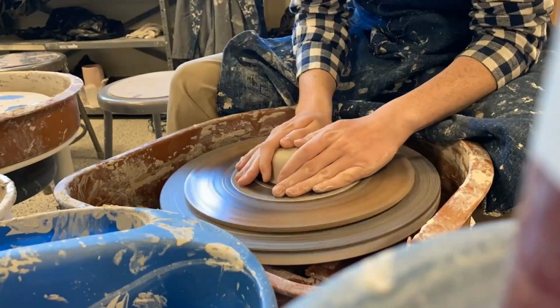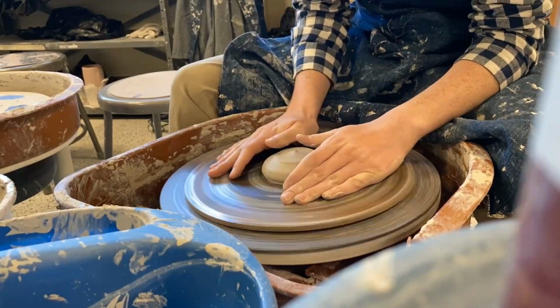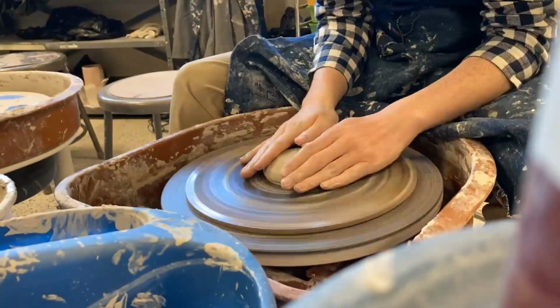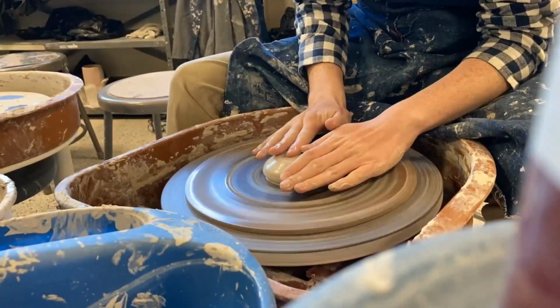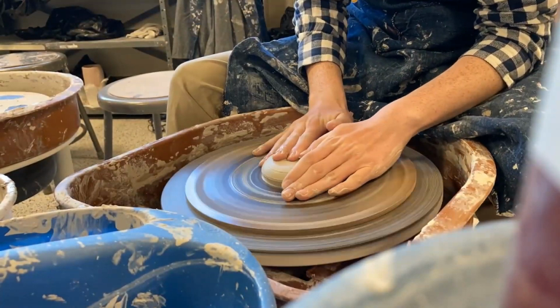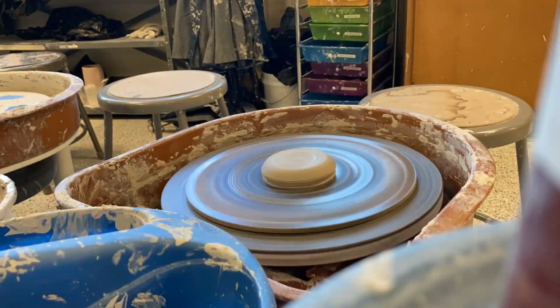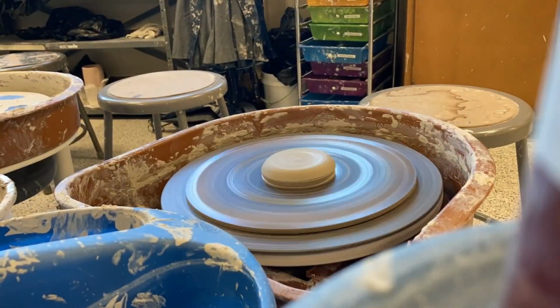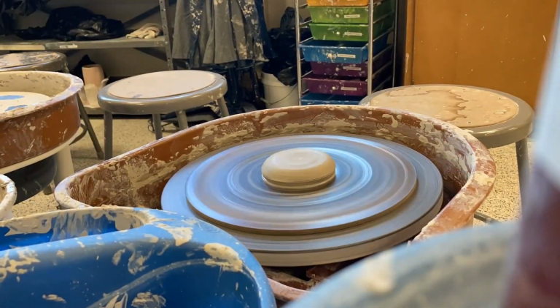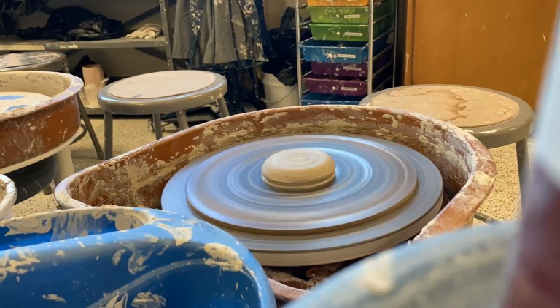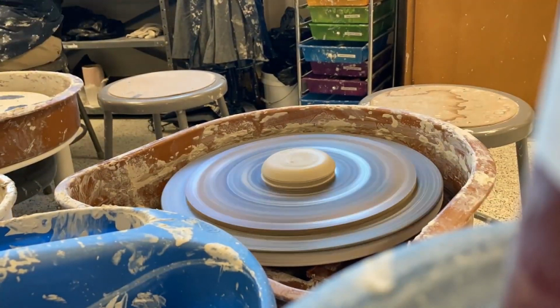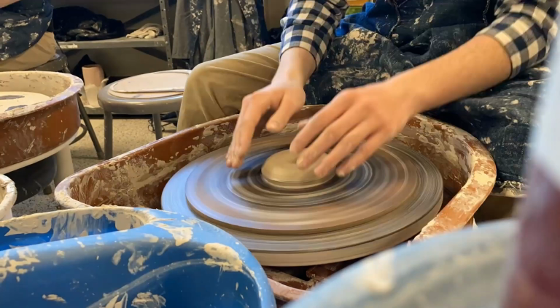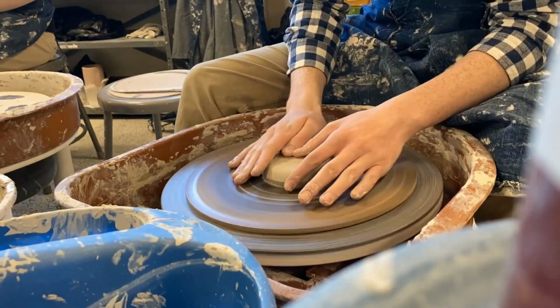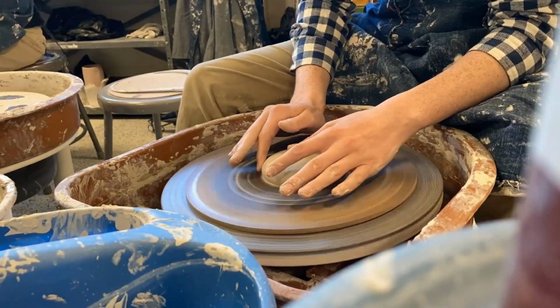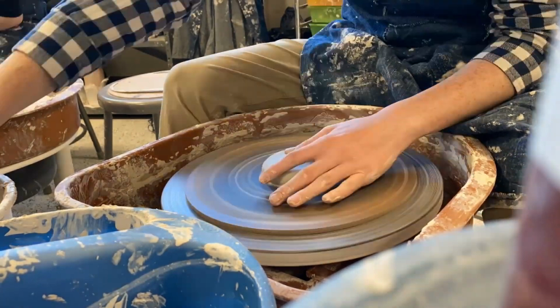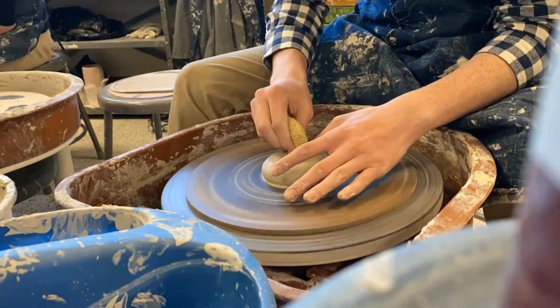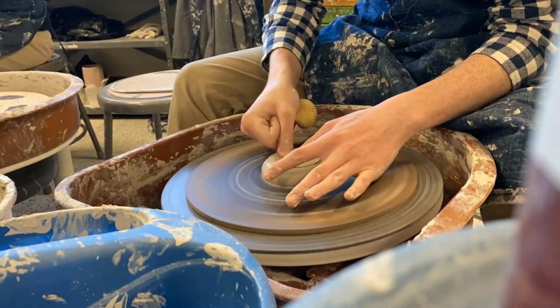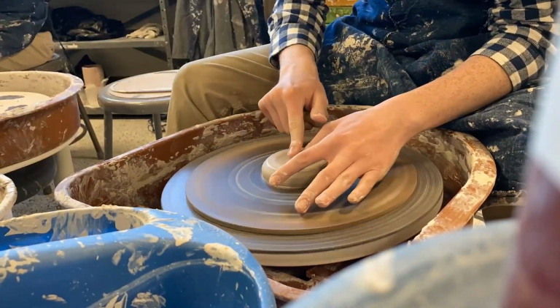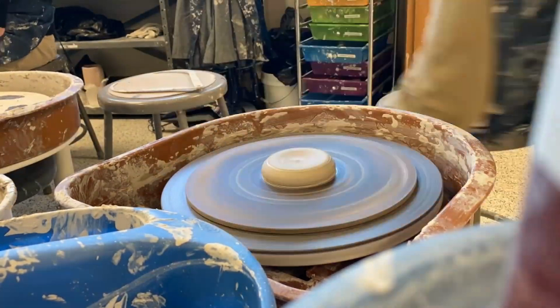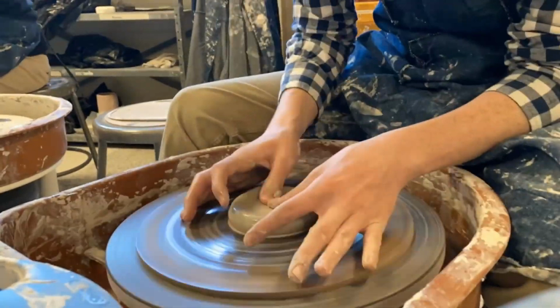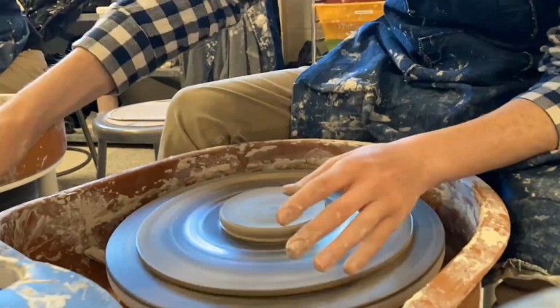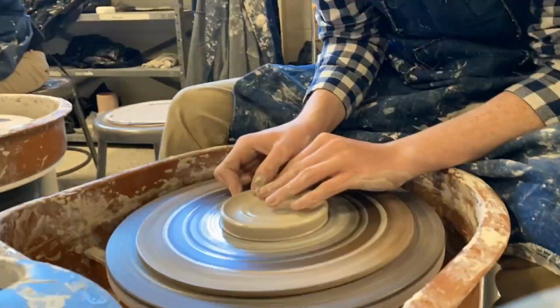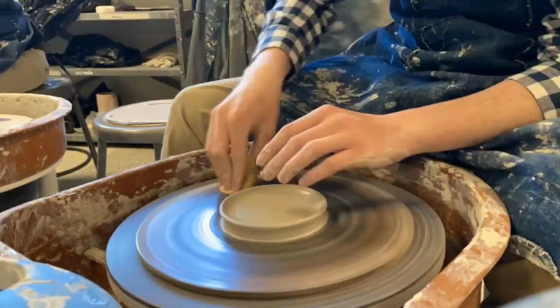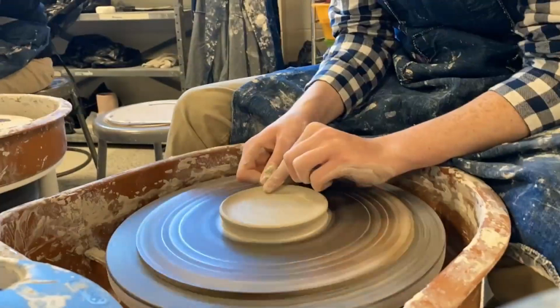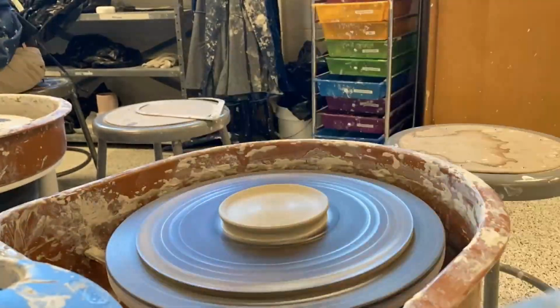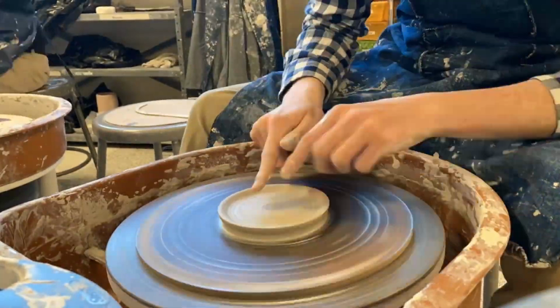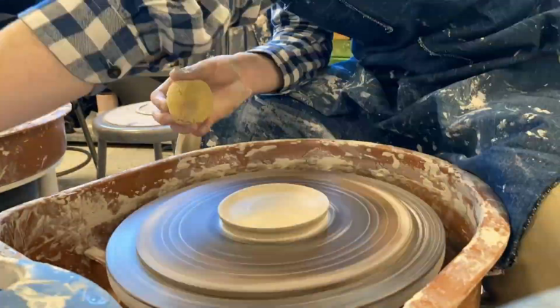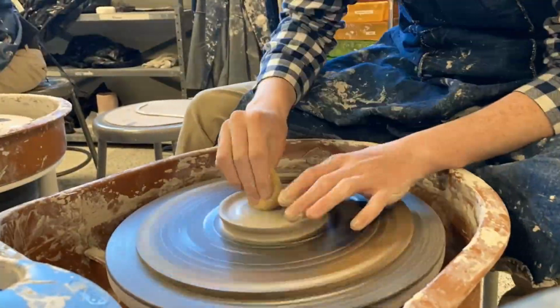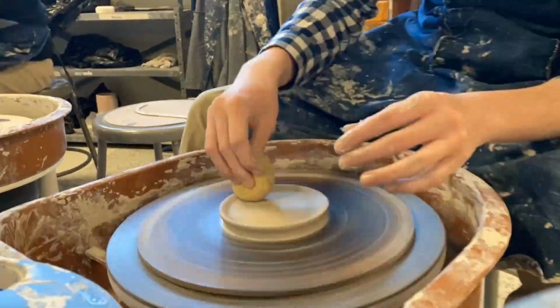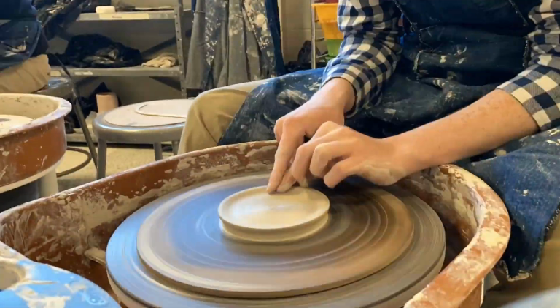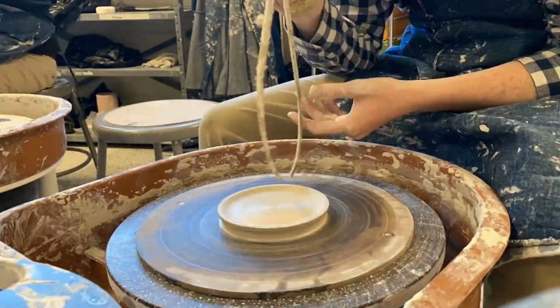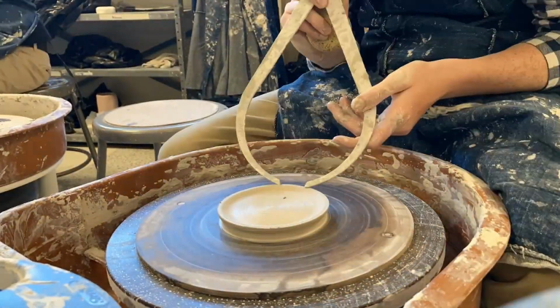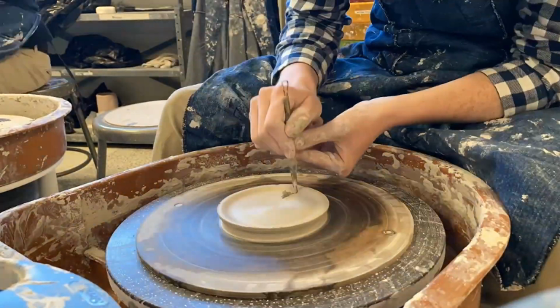For the second one I just centered the clay, which was pretty easy since there was a small amount of clay on the wheel. I made a small plate and used calipers — a measuring tool used in ceramics — and just duplicated the first one. Like I said, this project was really fun; I've been wheel throwing a lot recently.